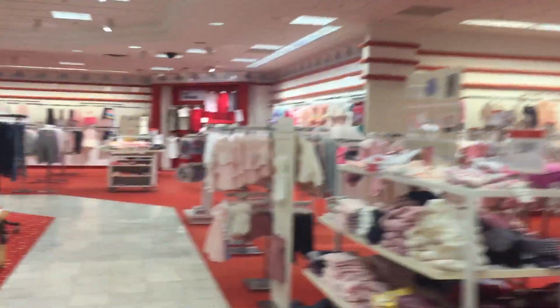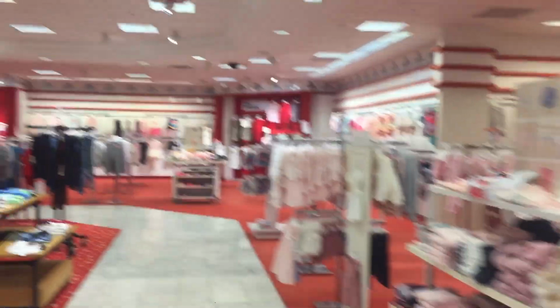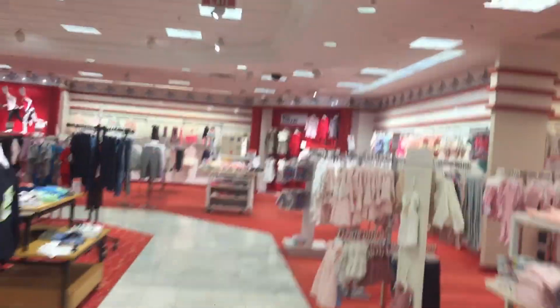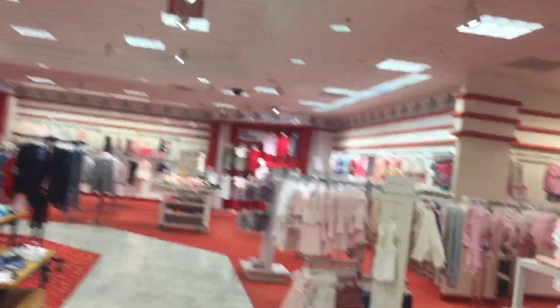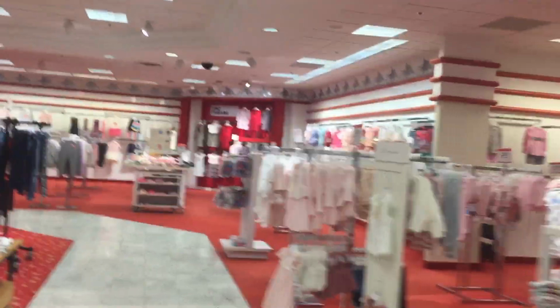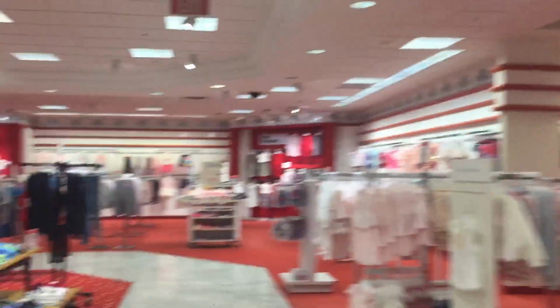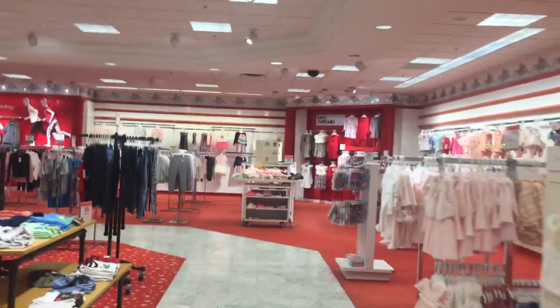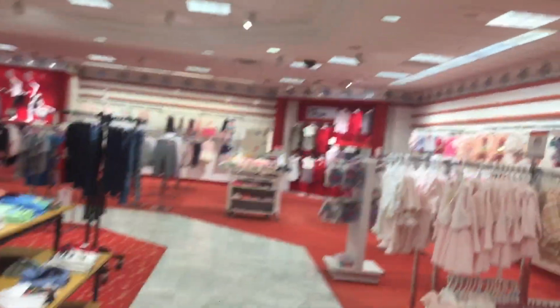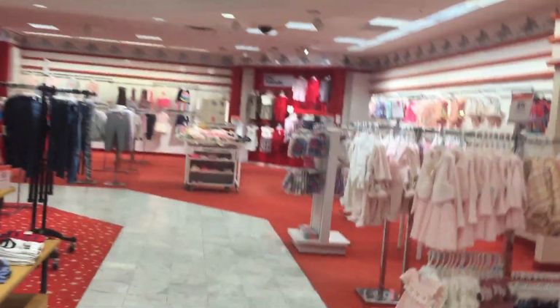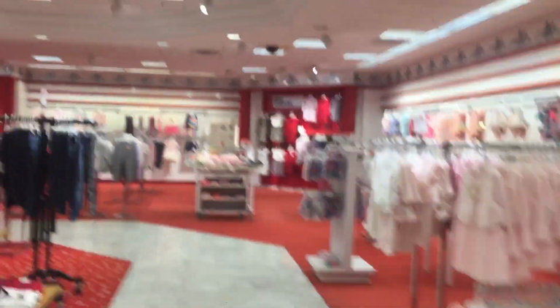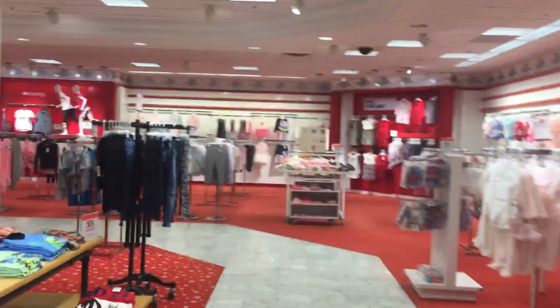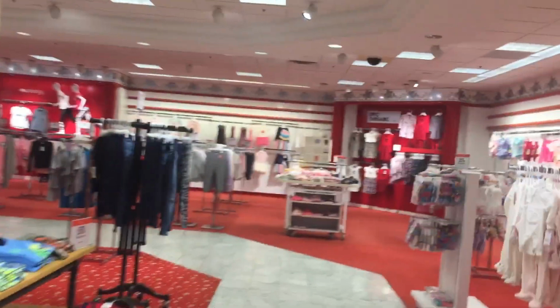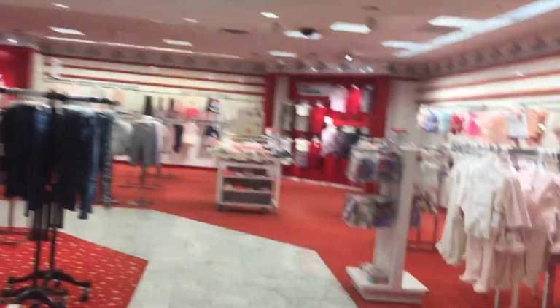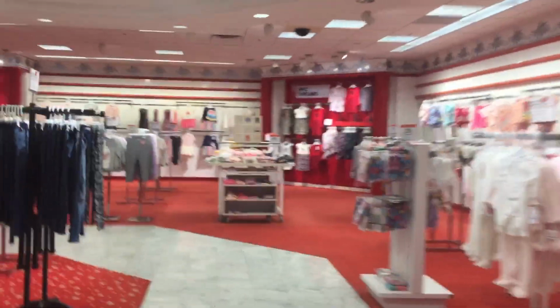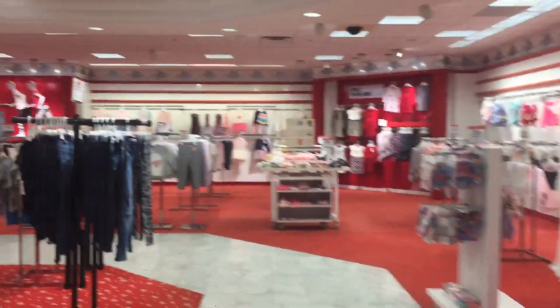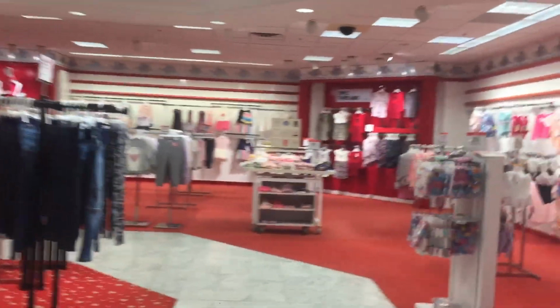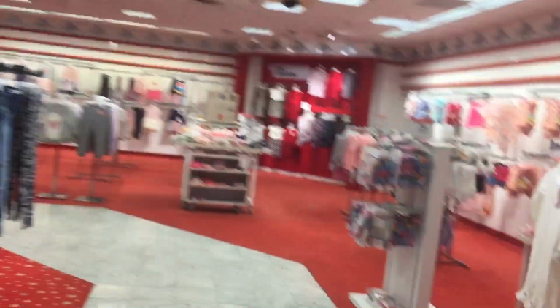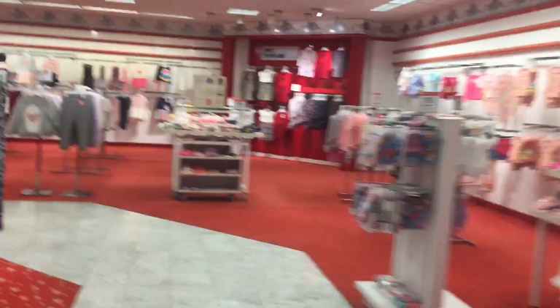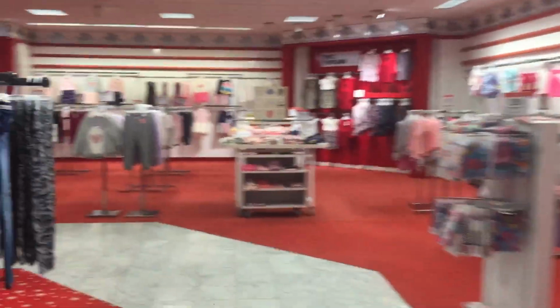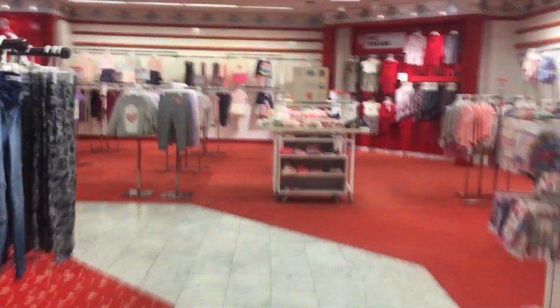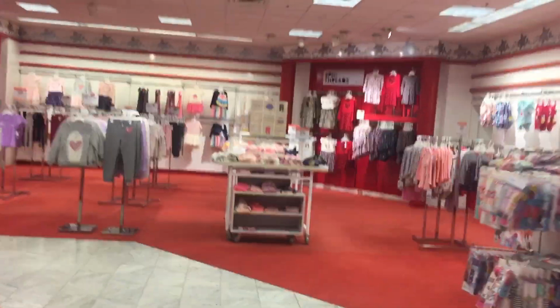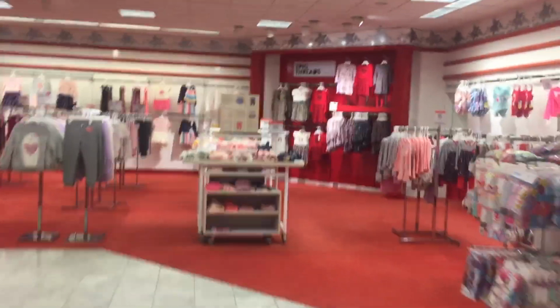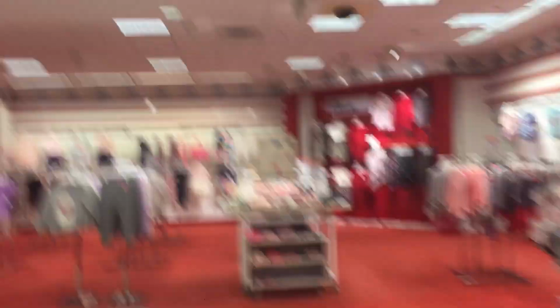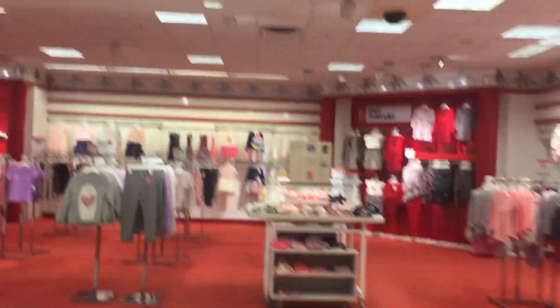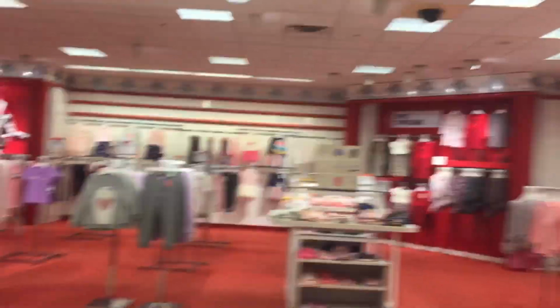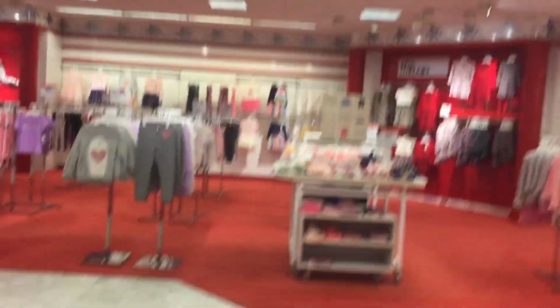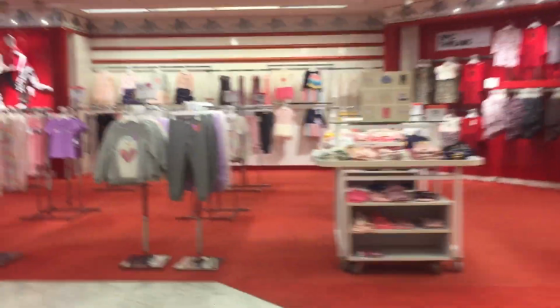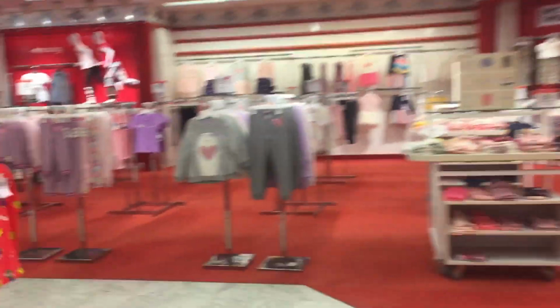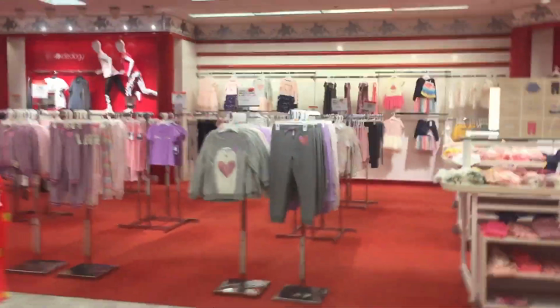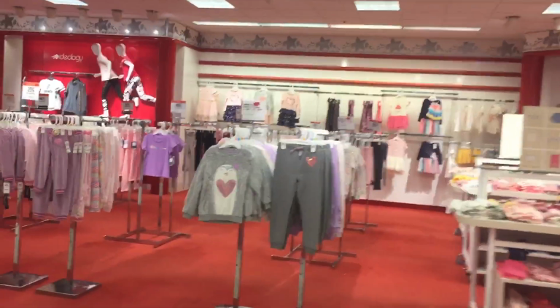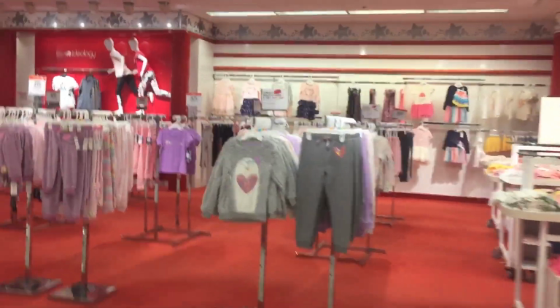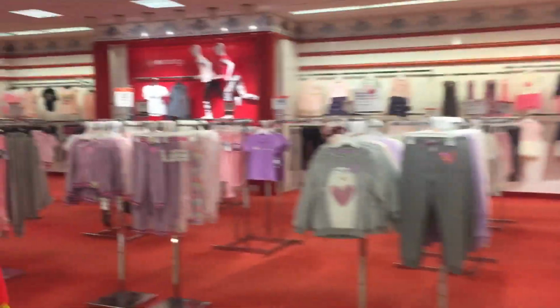This is obviously the kids' area of the main Macy's store, not the Backstage.